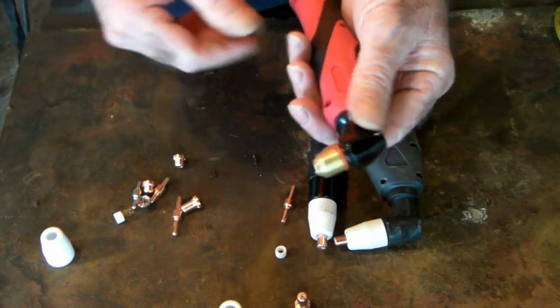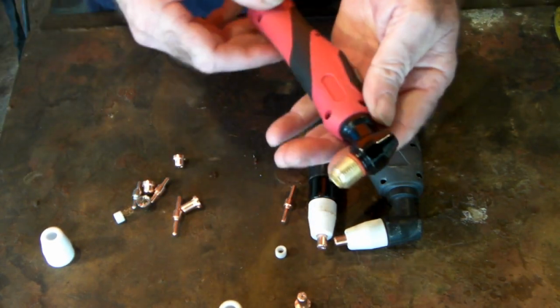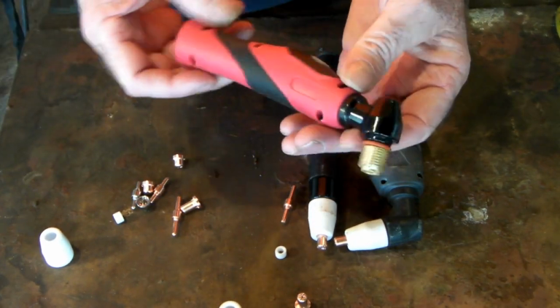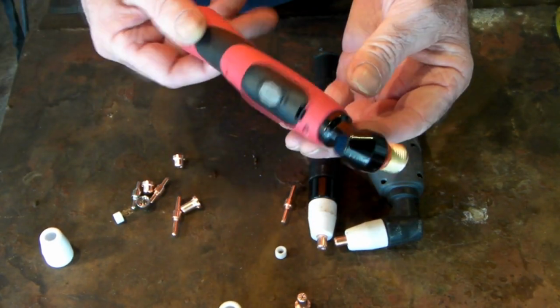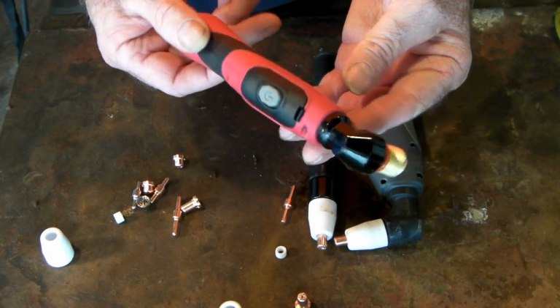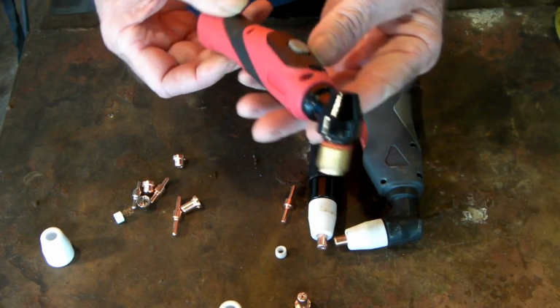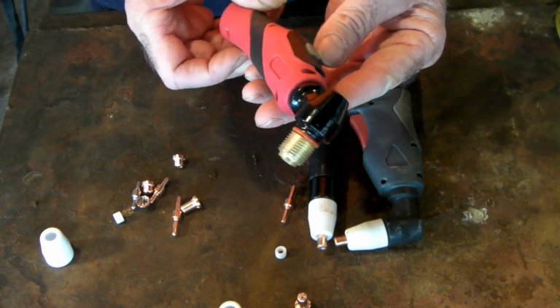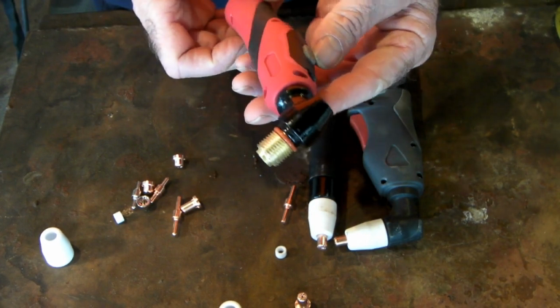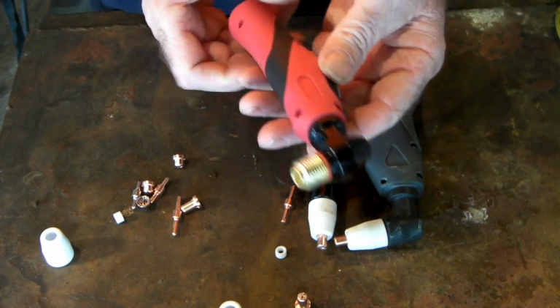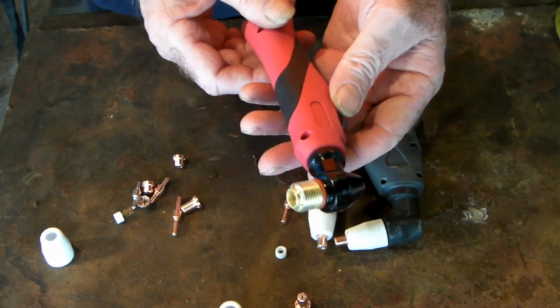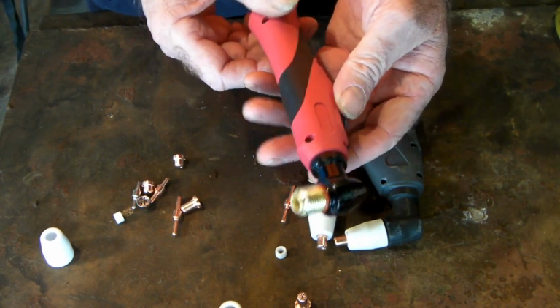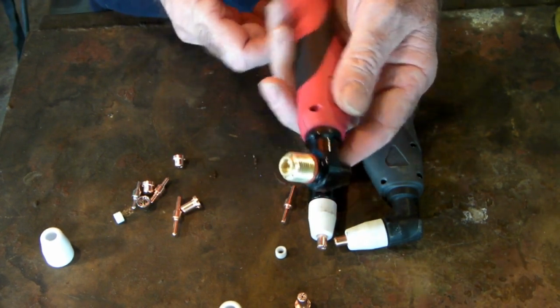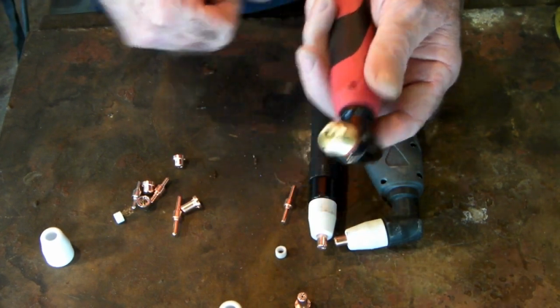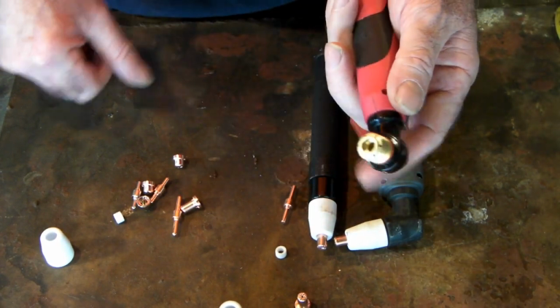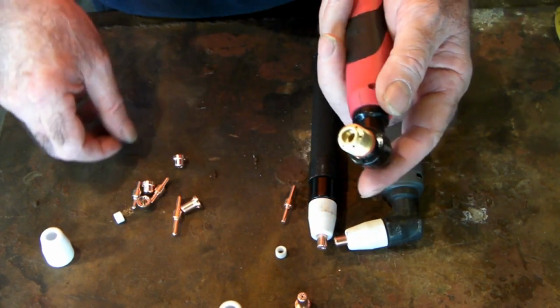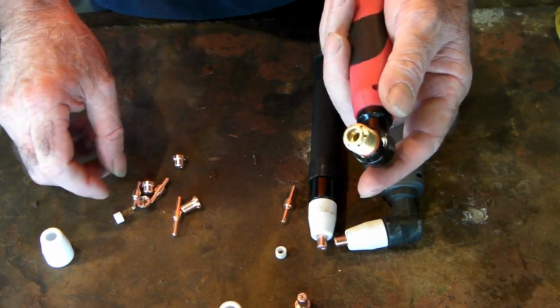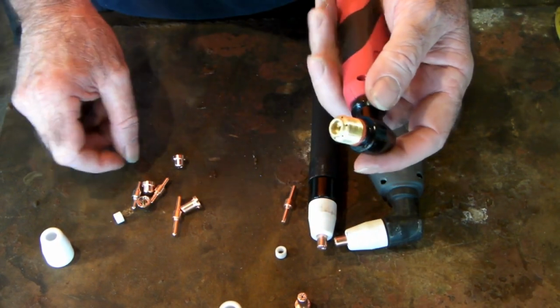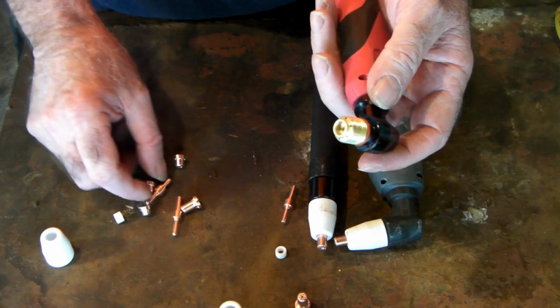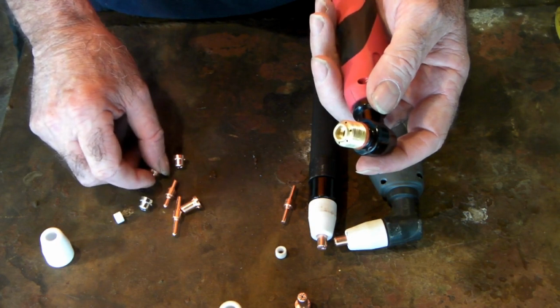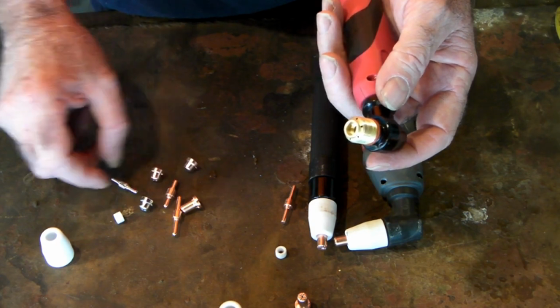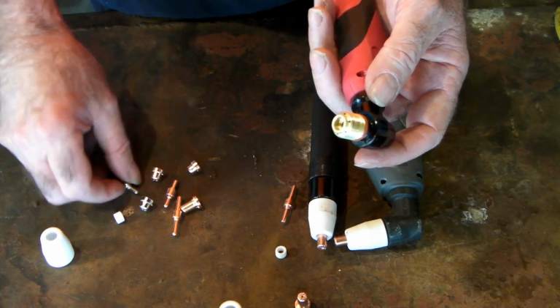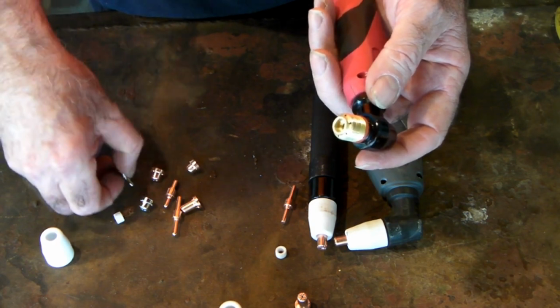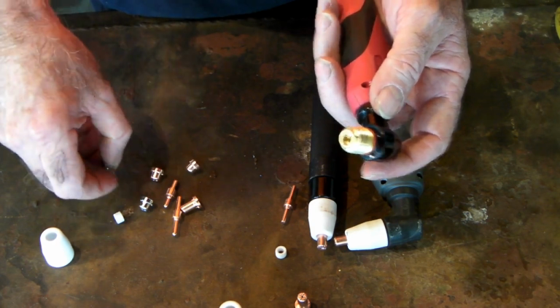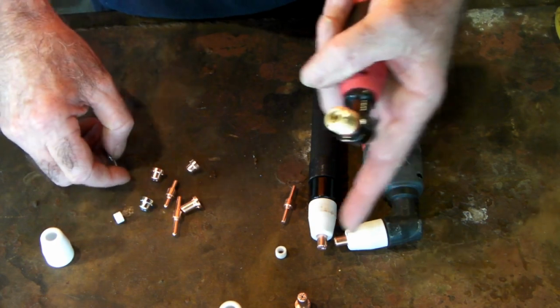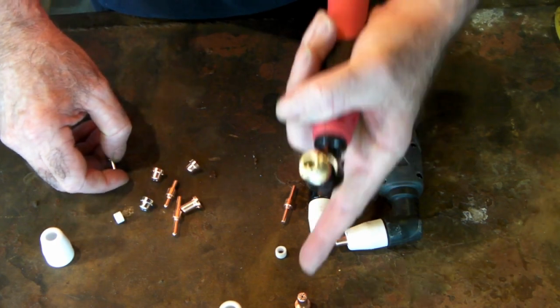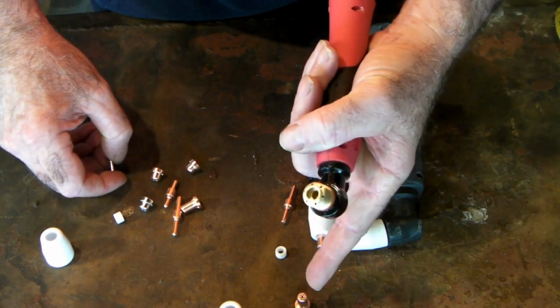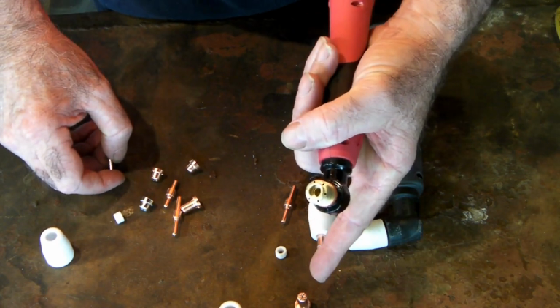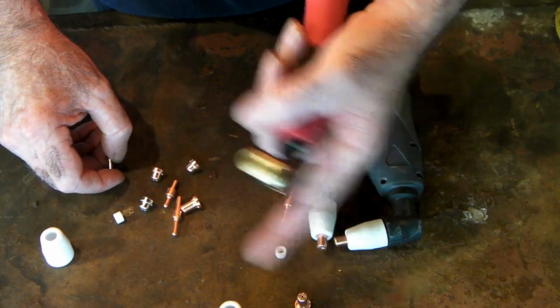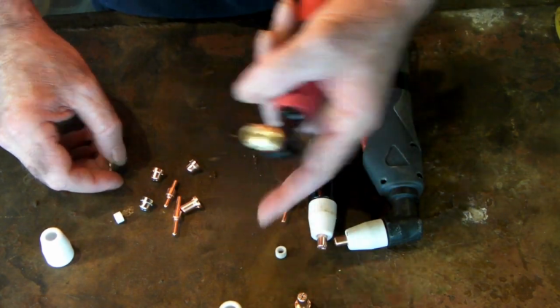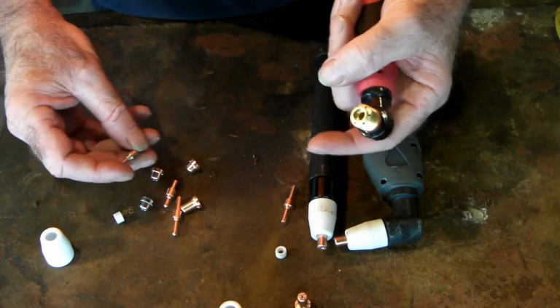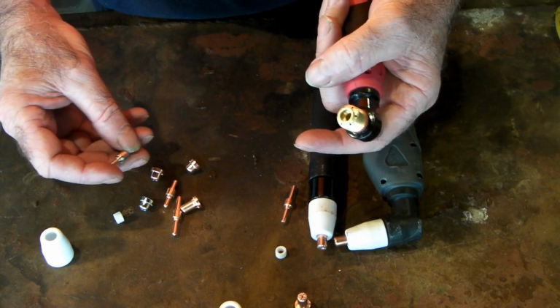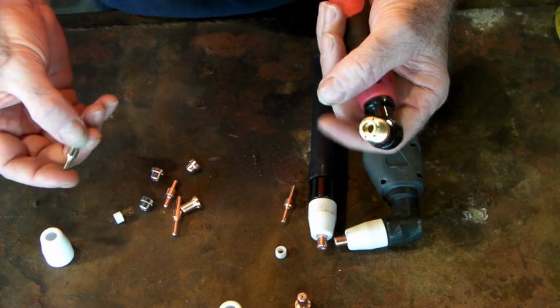If you guys need to replace your torch, it's really easy to do. Click up above — I've got a video on how to replace your plasma torch in under 10 minutes. It's pretty simple stuff.